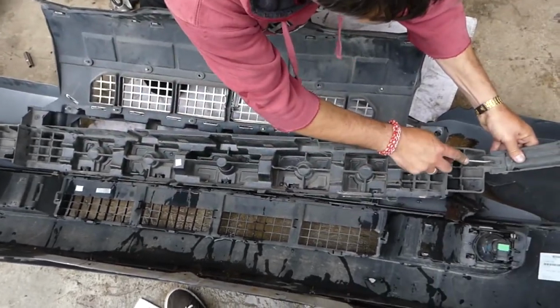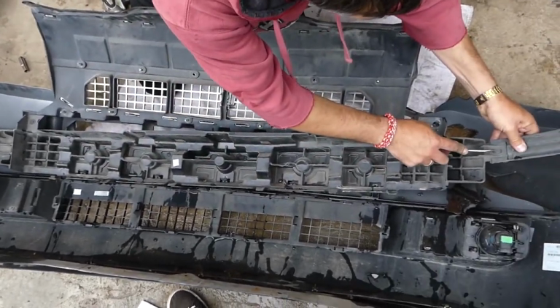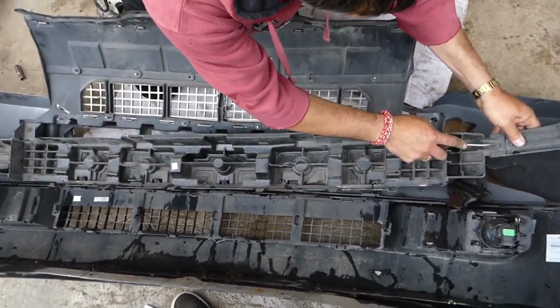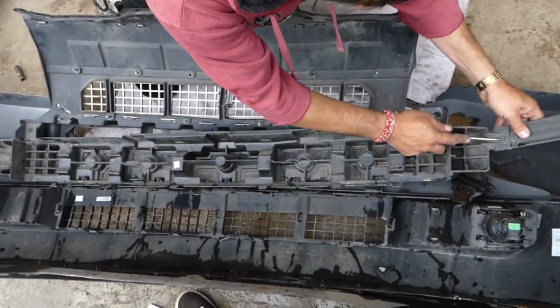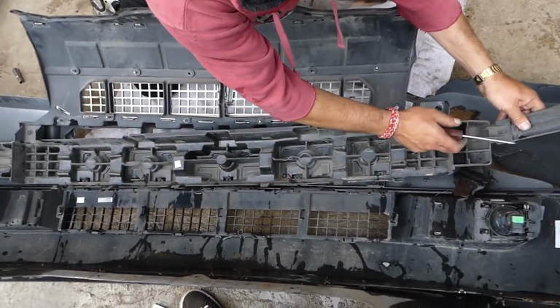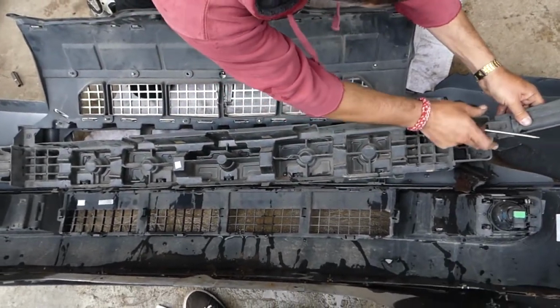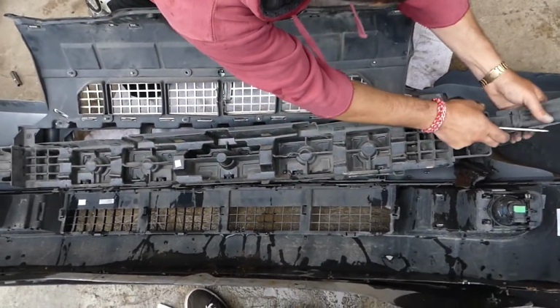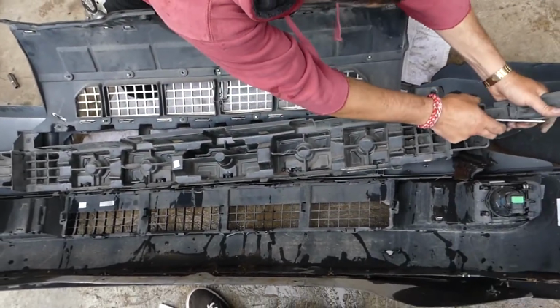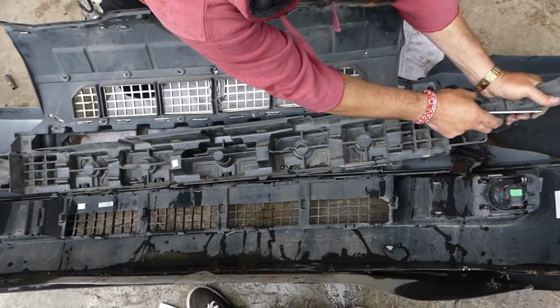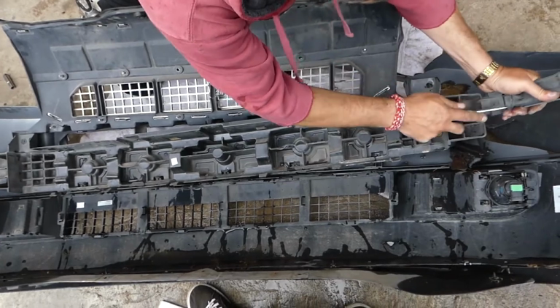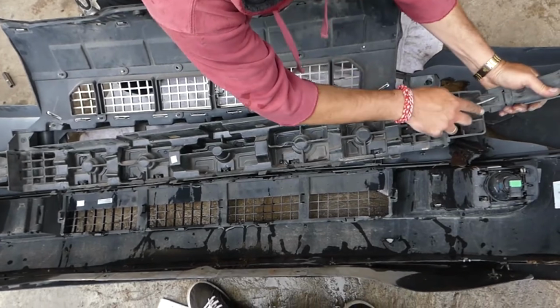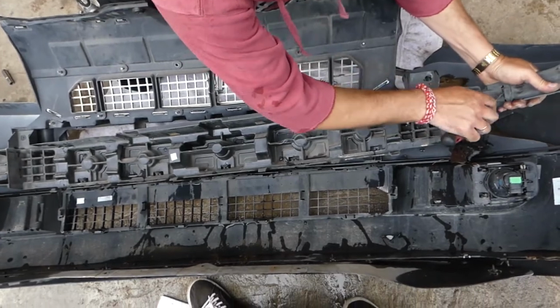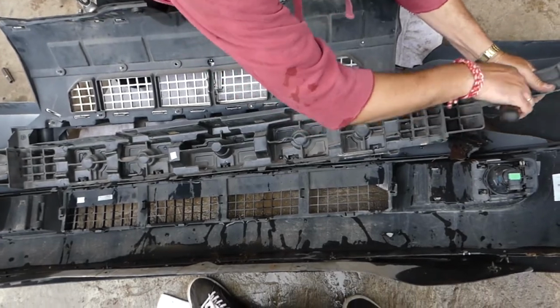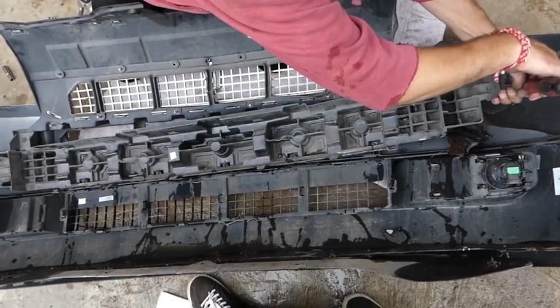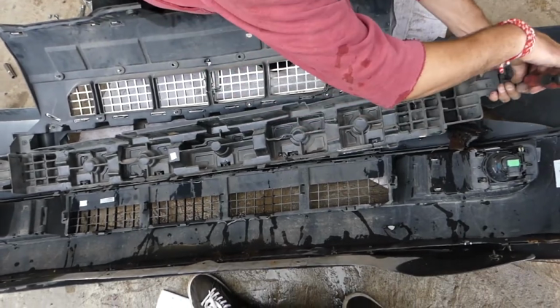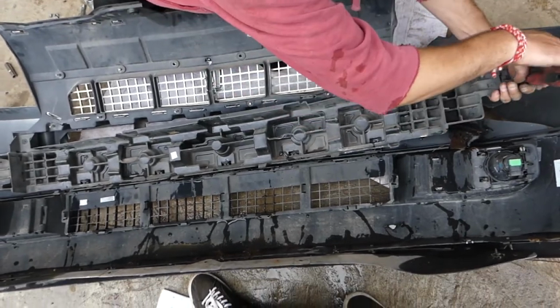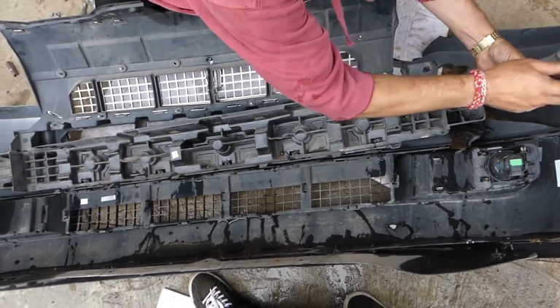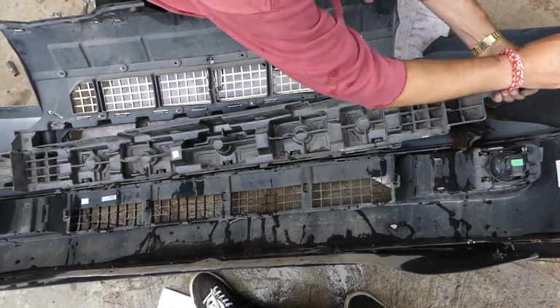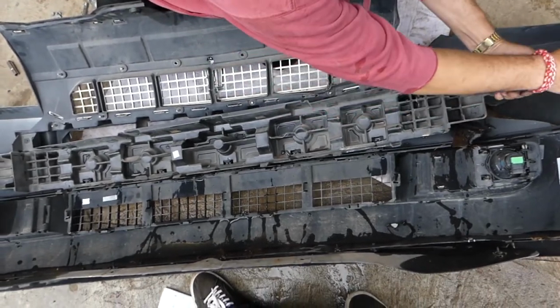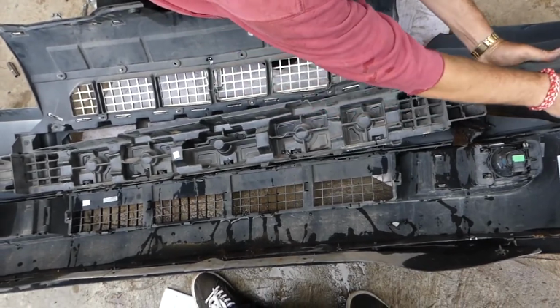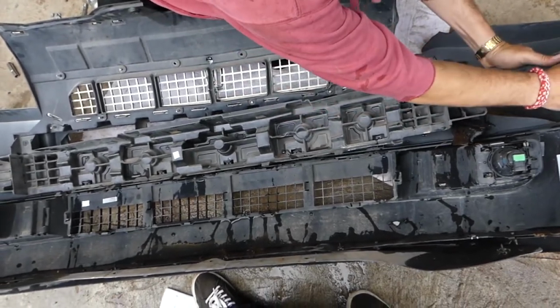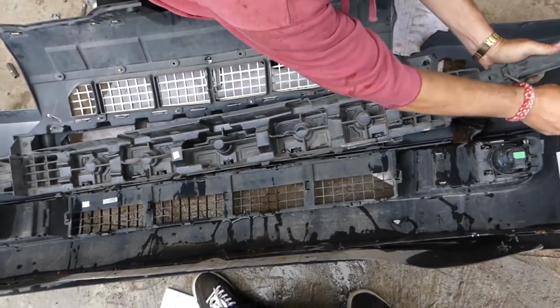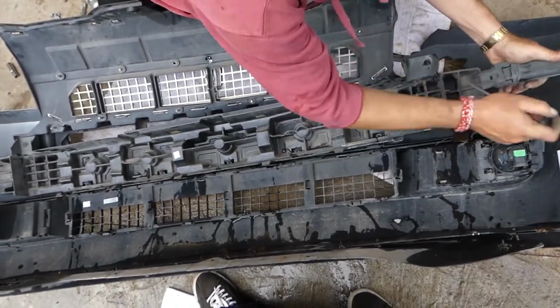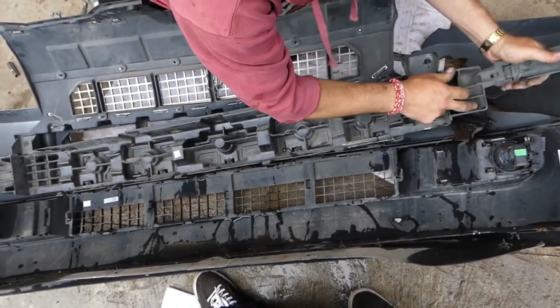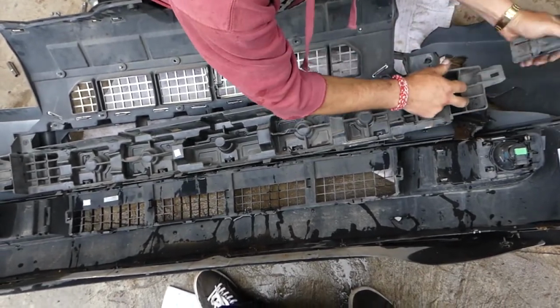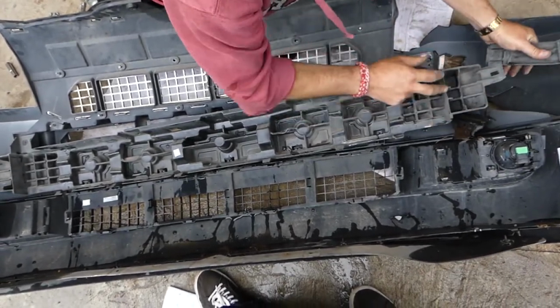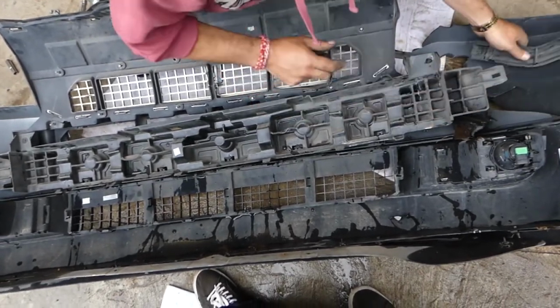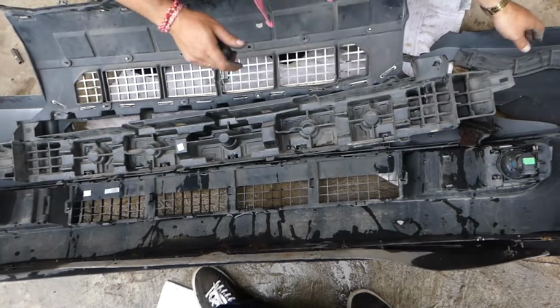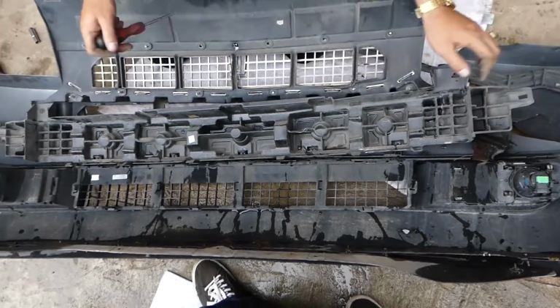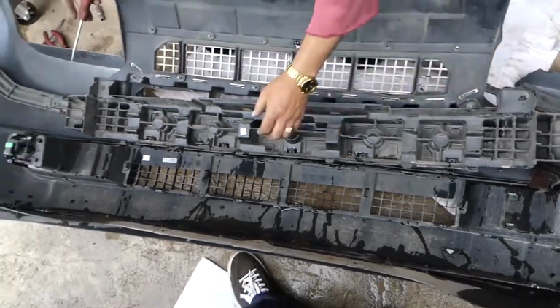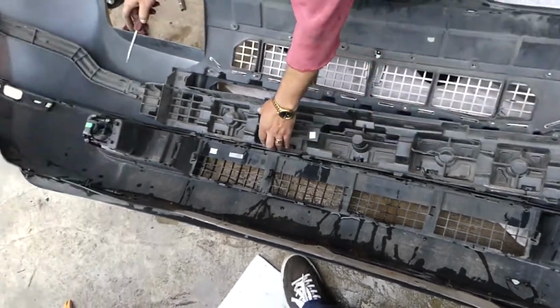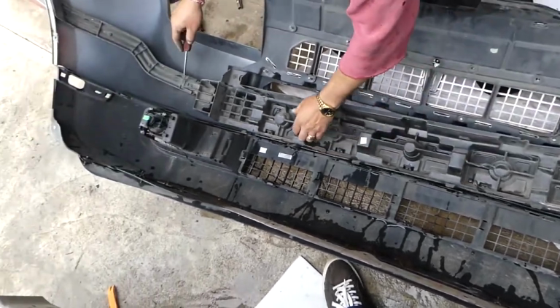We'll need to disconnect that piece here — it just comes out.